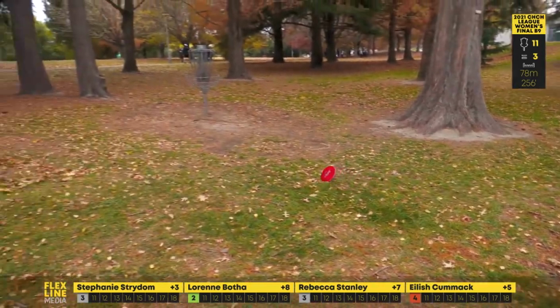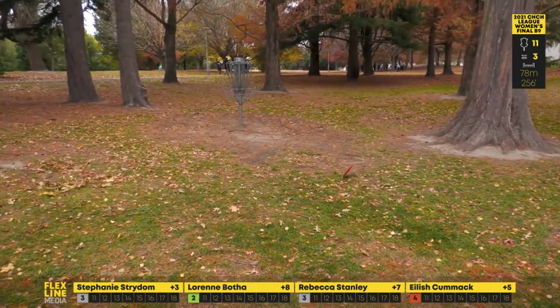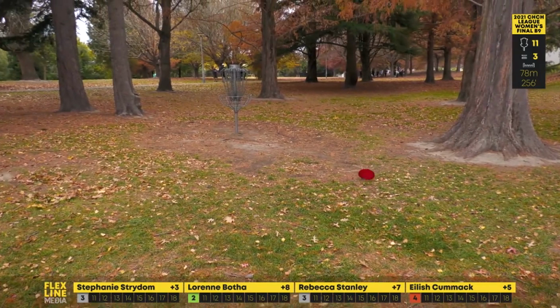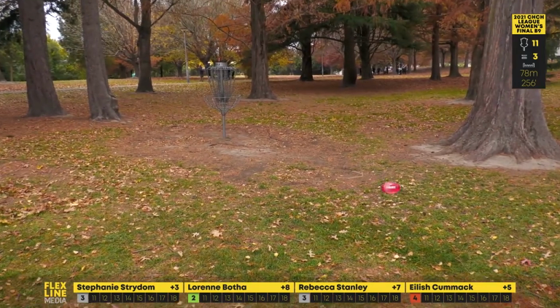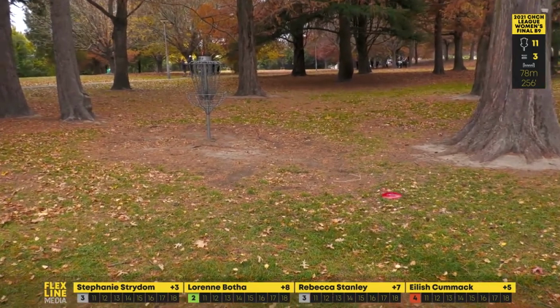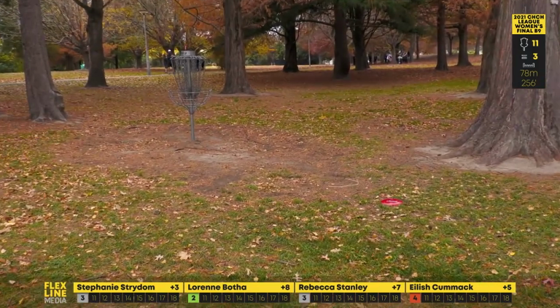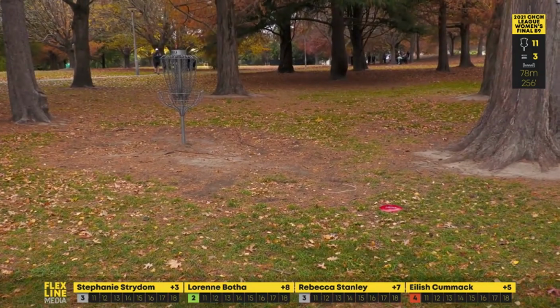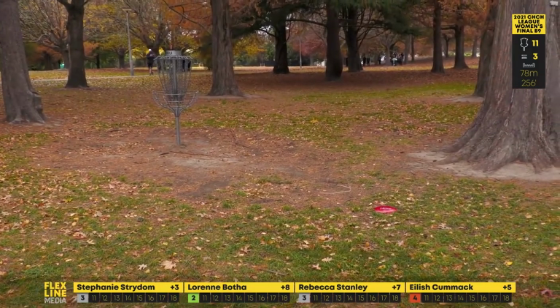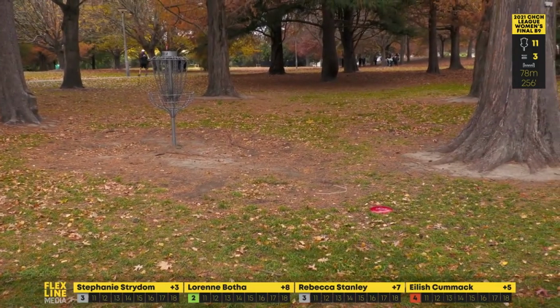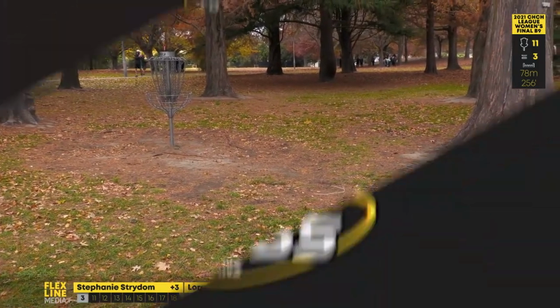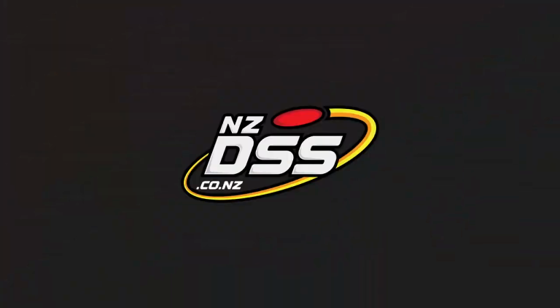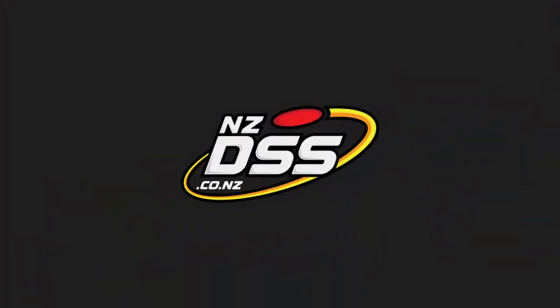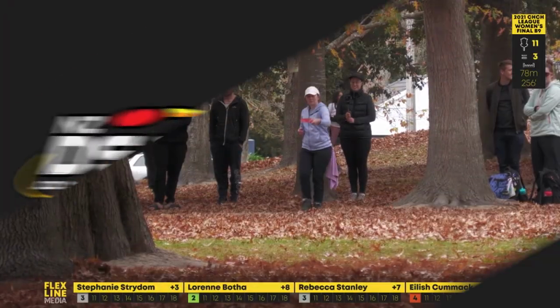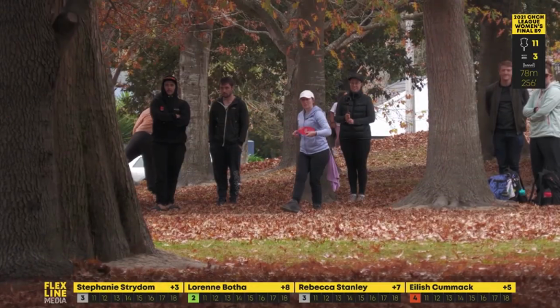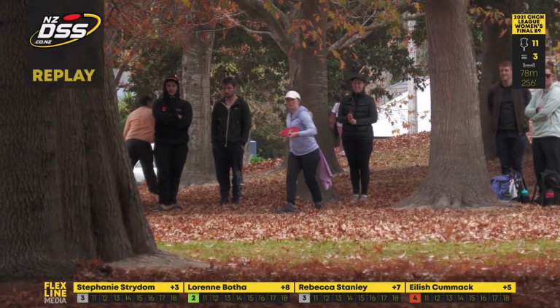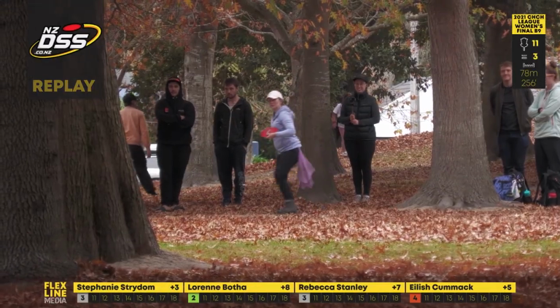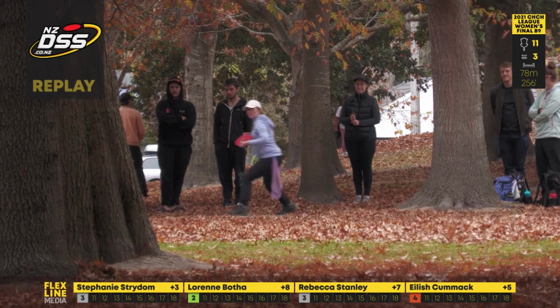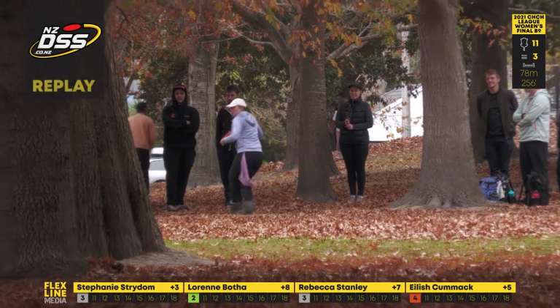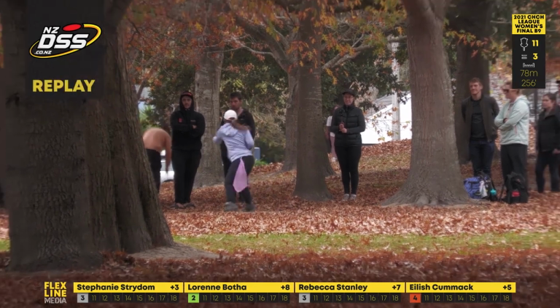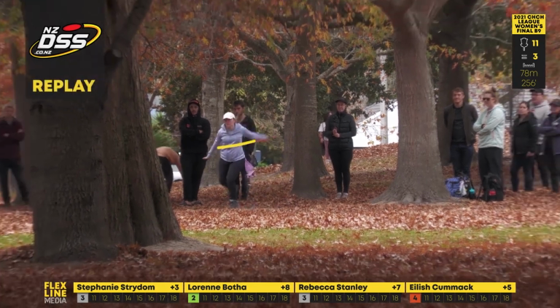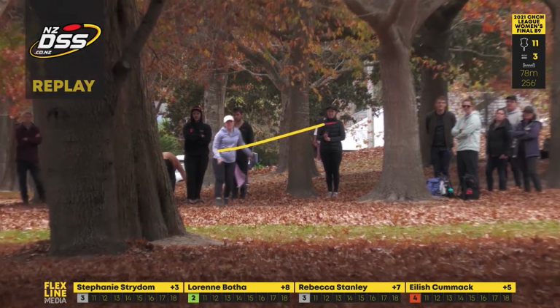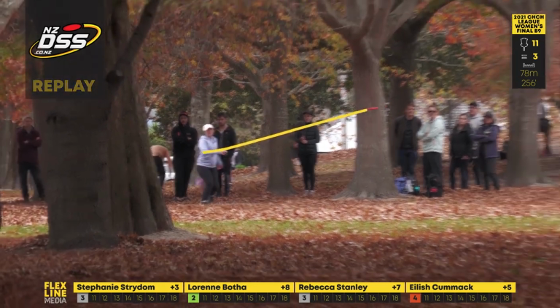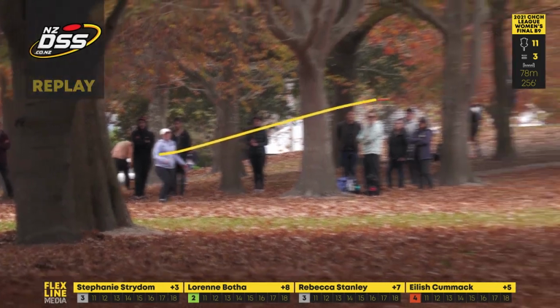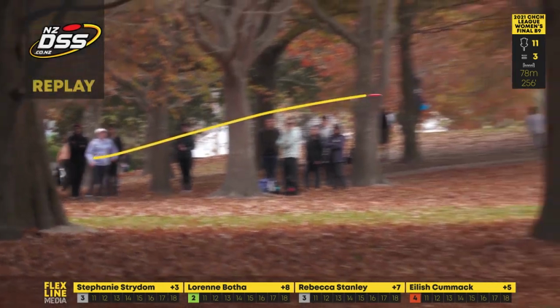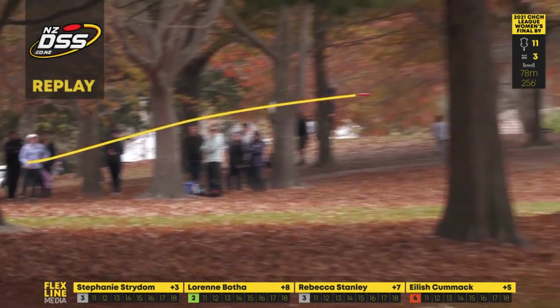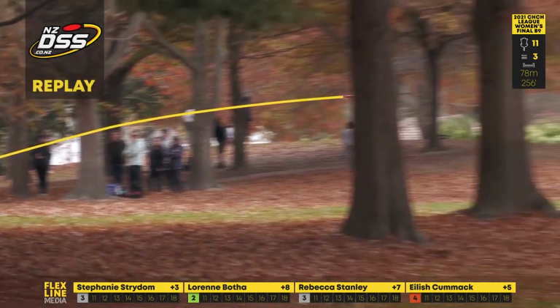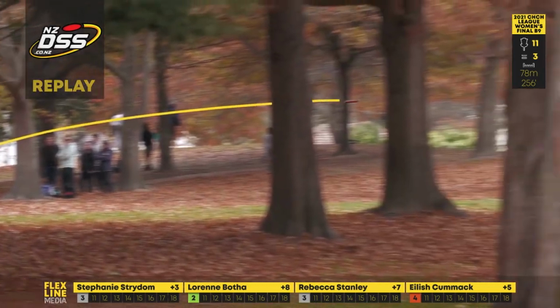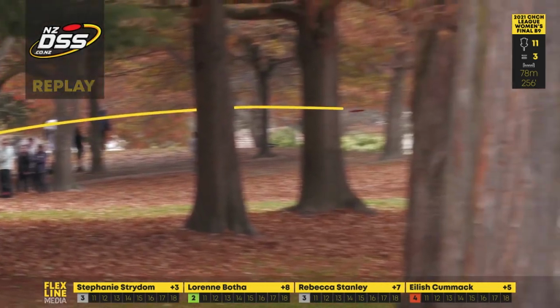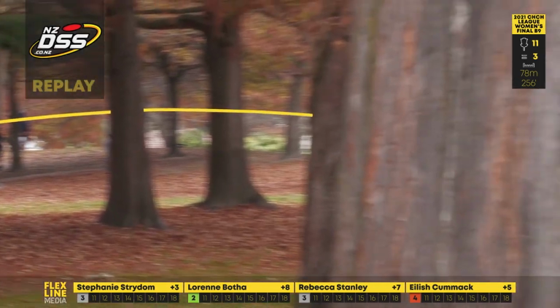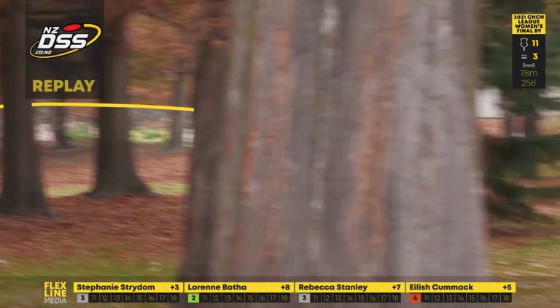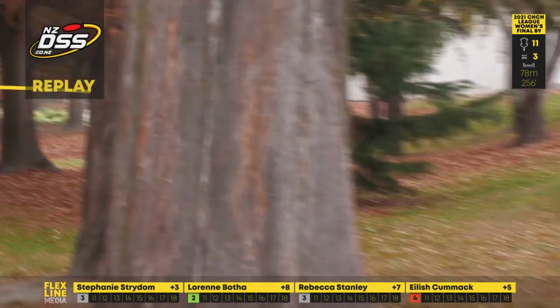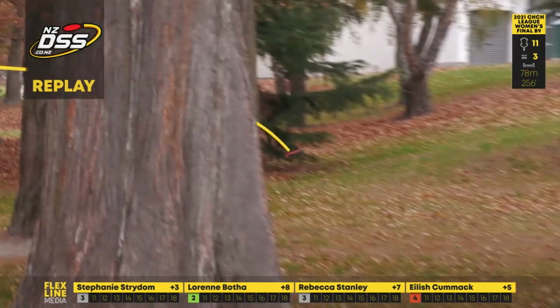That is a beautiful drive! What did you throw there? That is my Red Bolt. Why do I even need to ask that question — I feel like that's the answer every time.